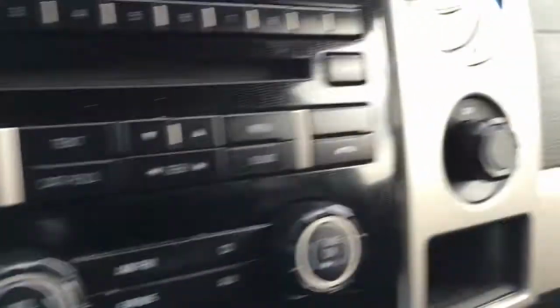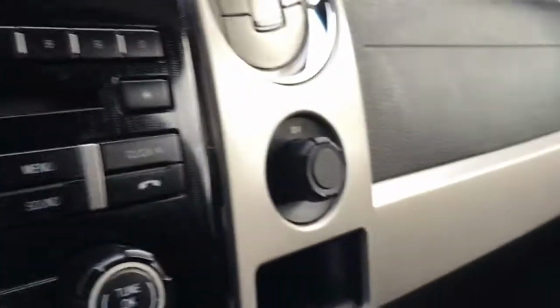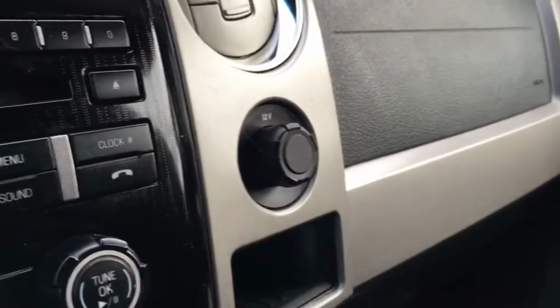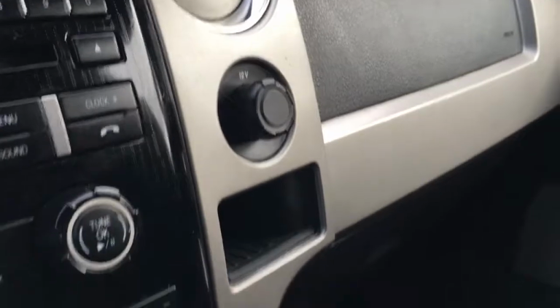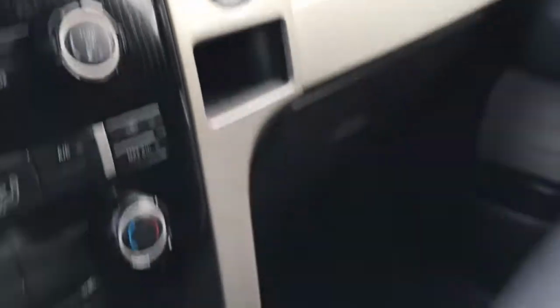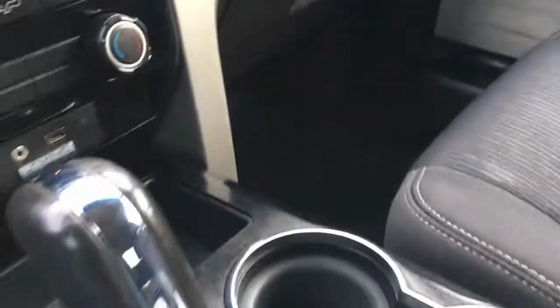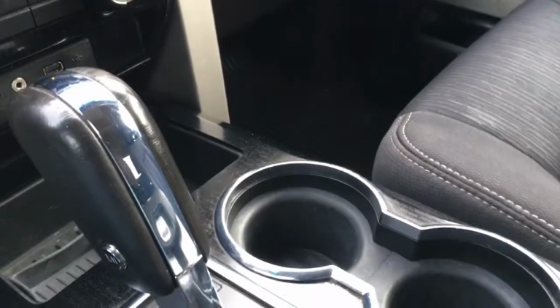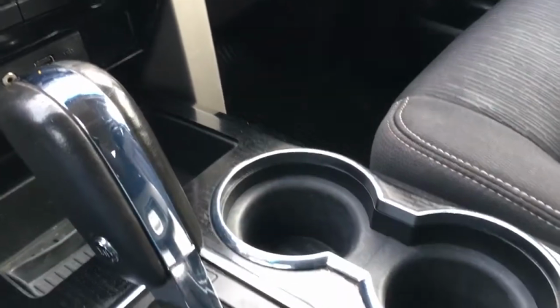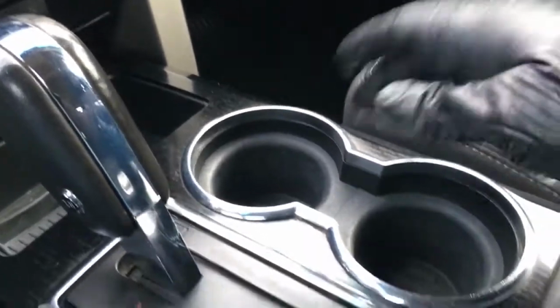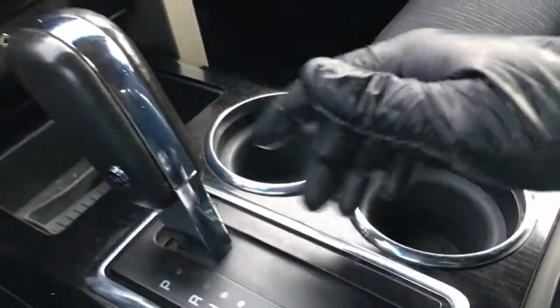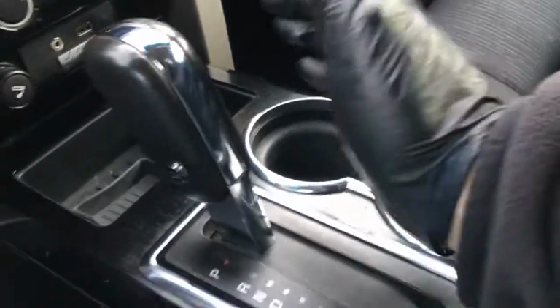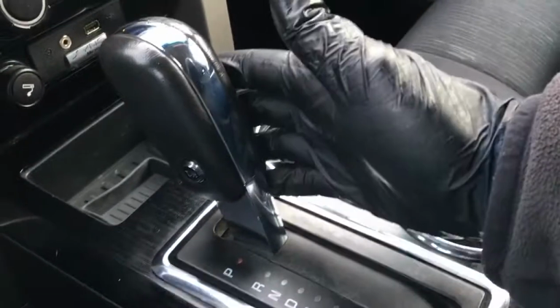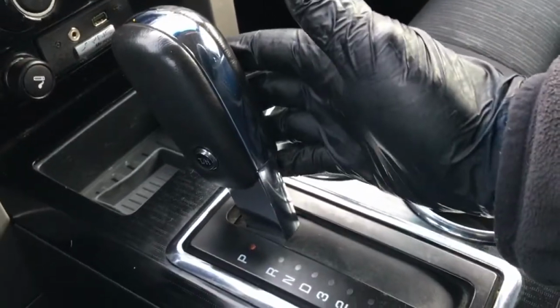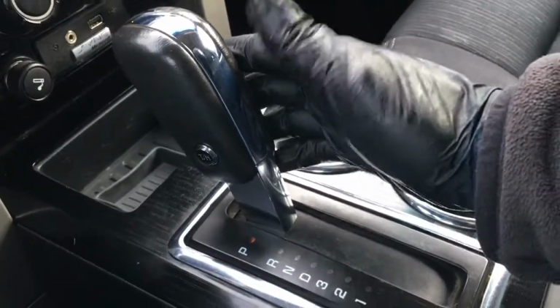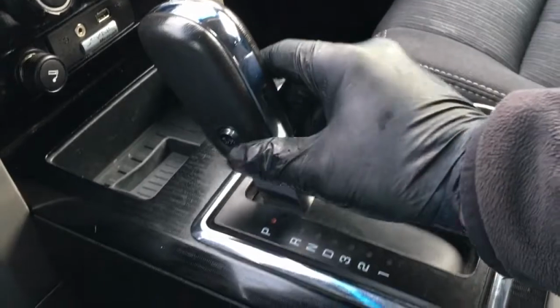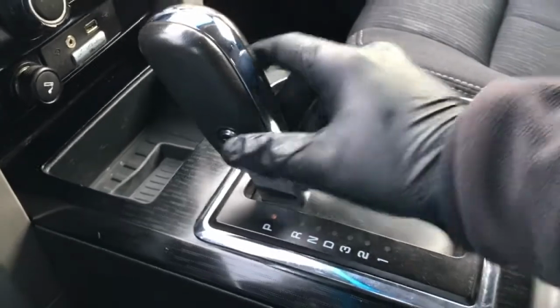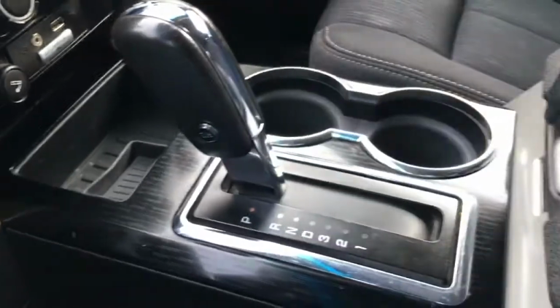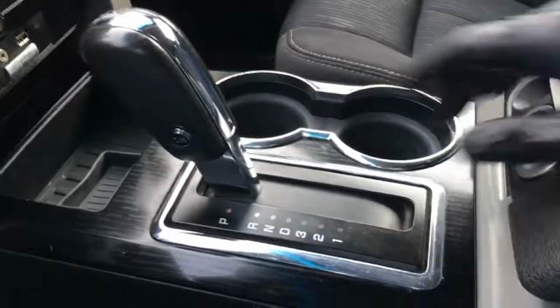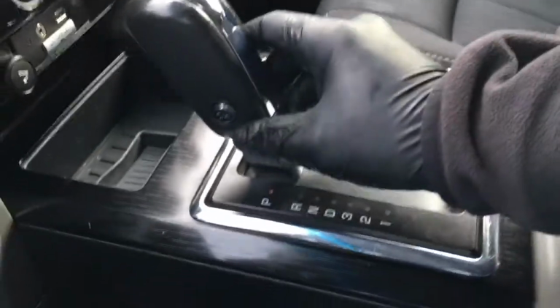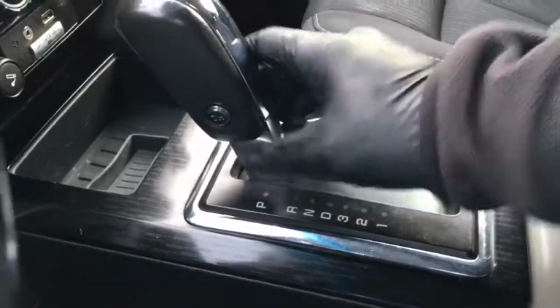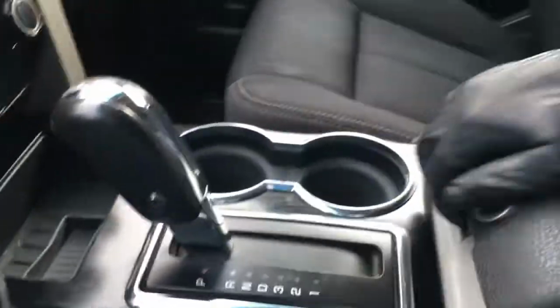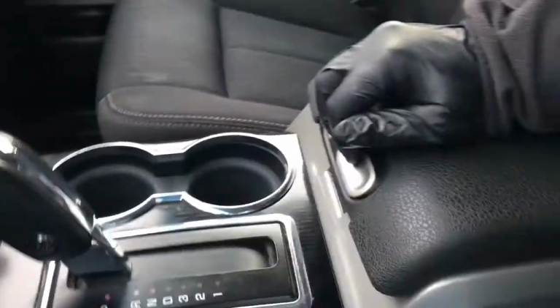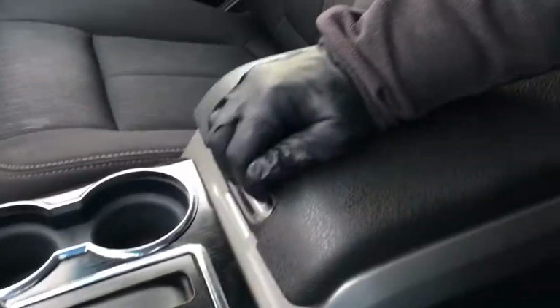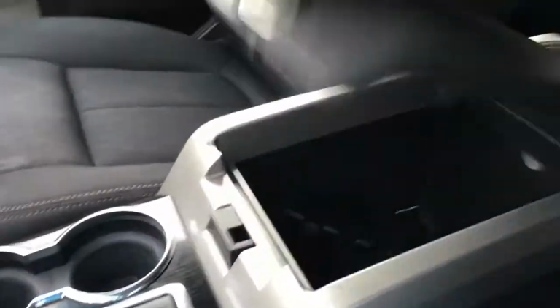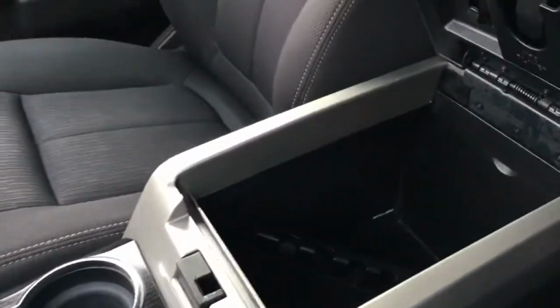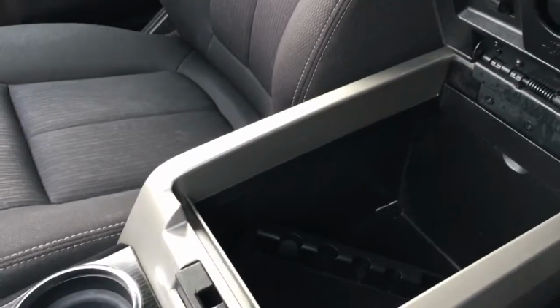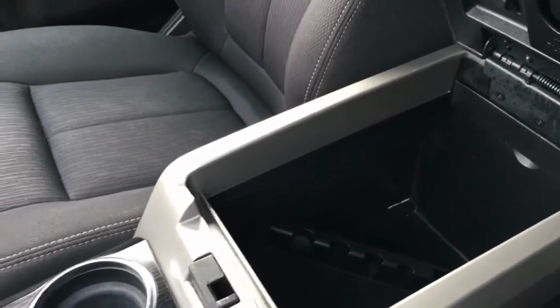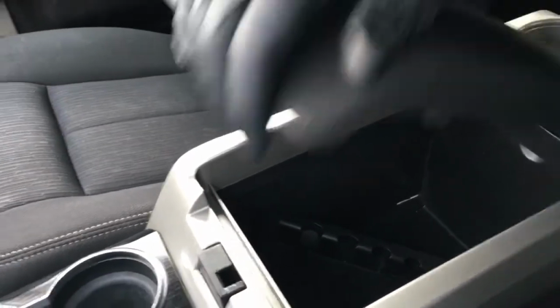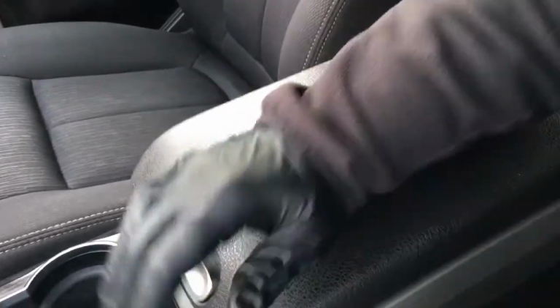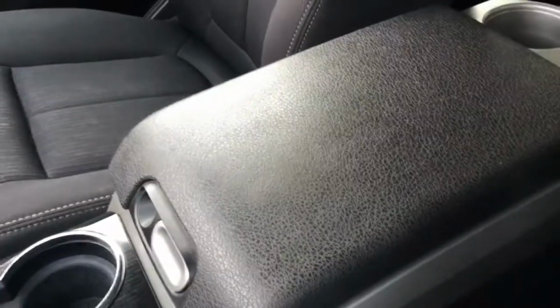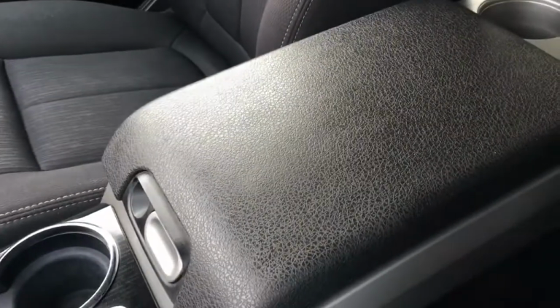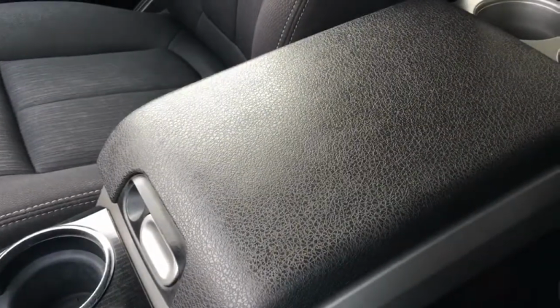Off to the right, we've got a 12-volt DC power outlet in the center console, some storage, and cup holders. Got your leather wrap shifter with a button for your overdrive. Underneath your console, tray storage and more storage down below, as well as a 12-volt DC power outlet.